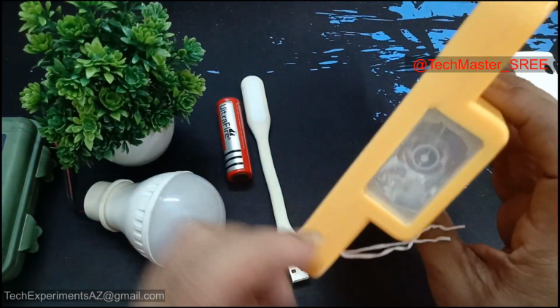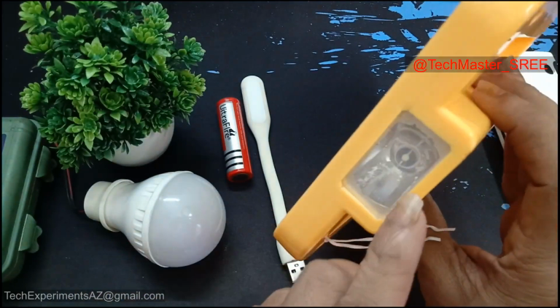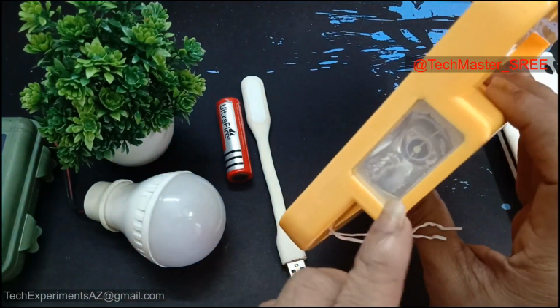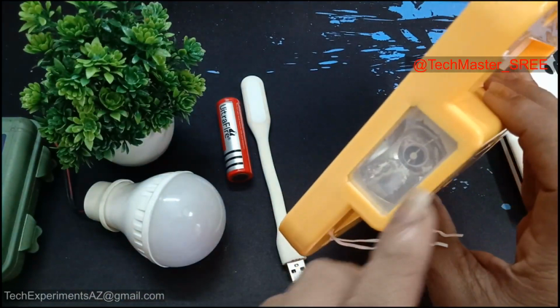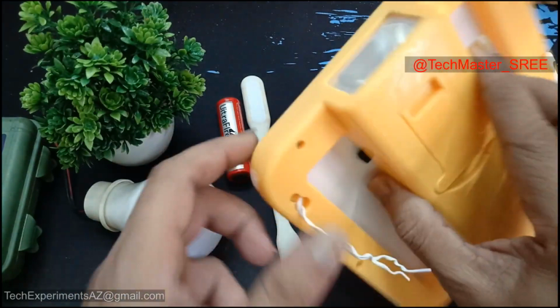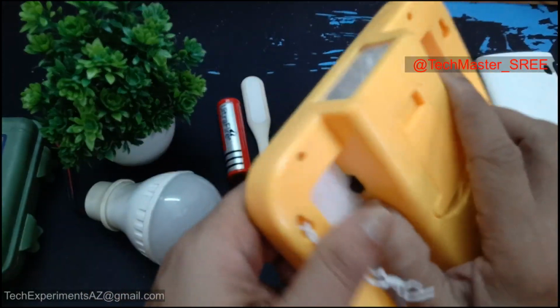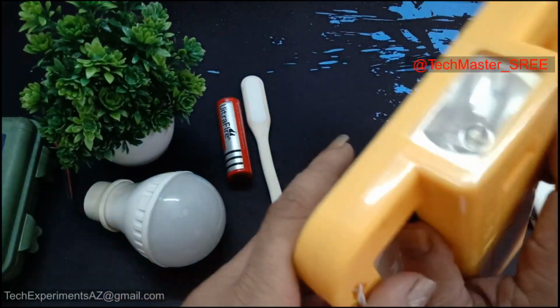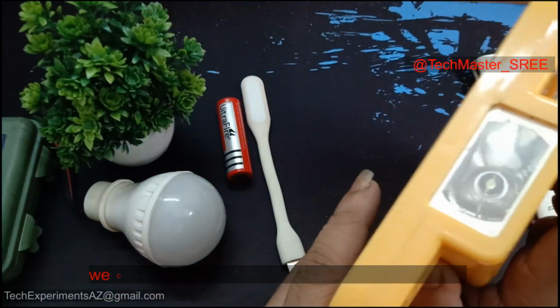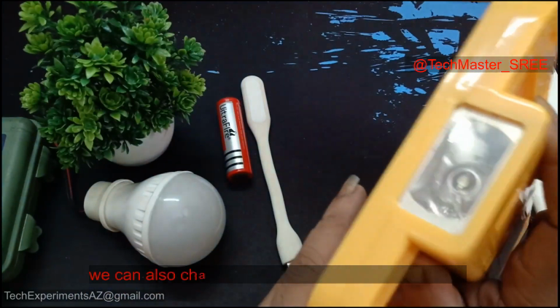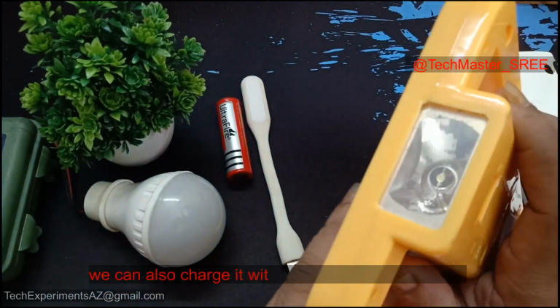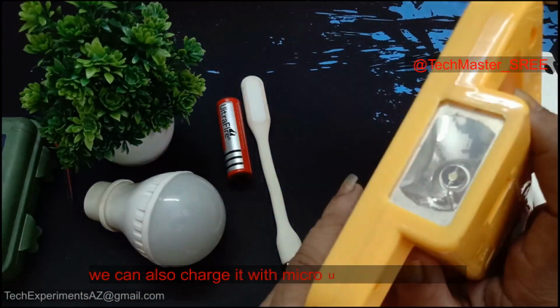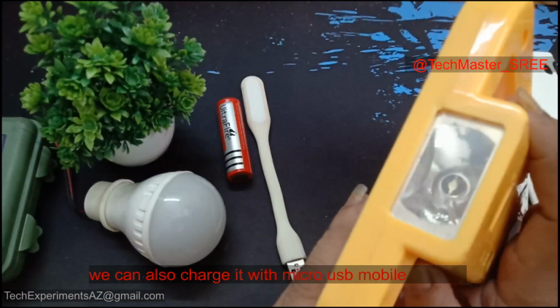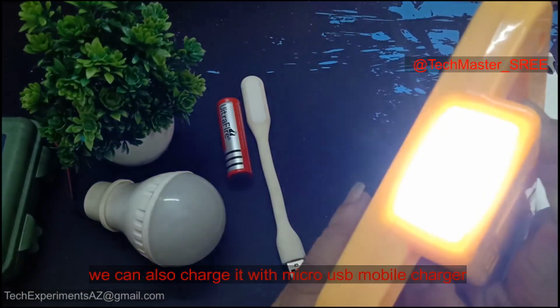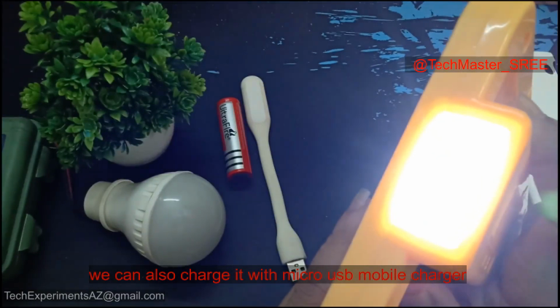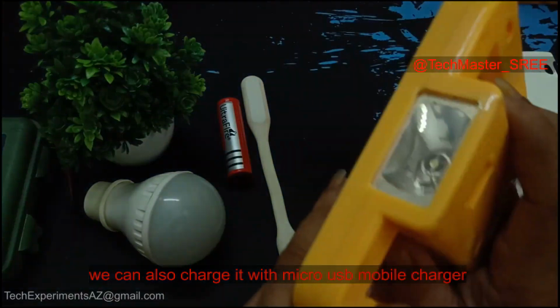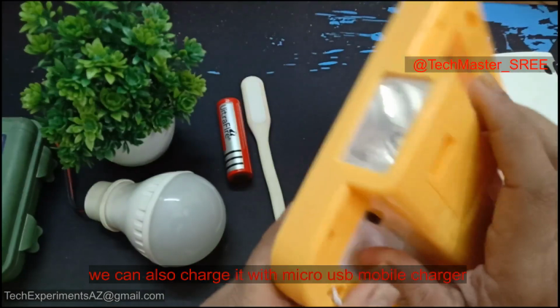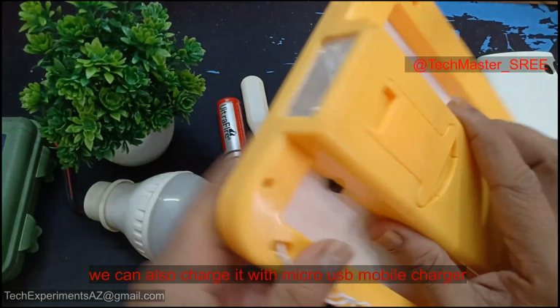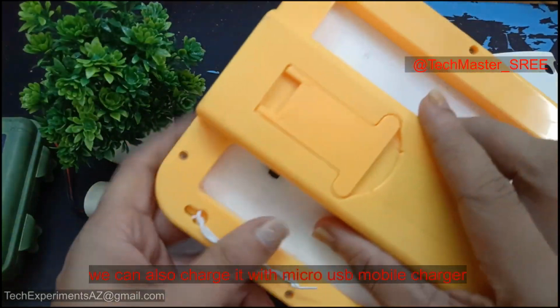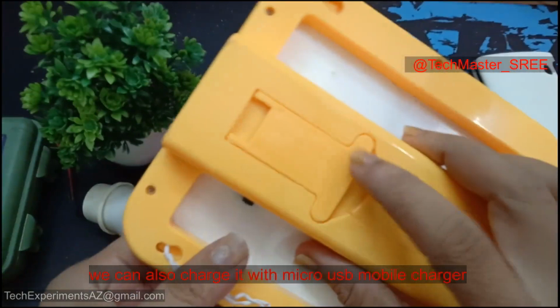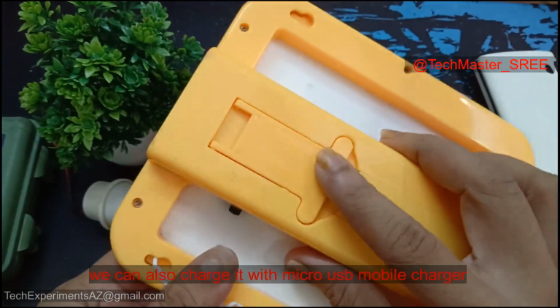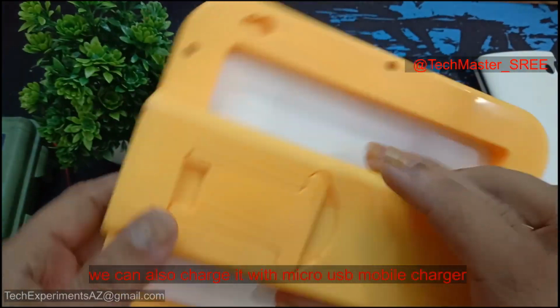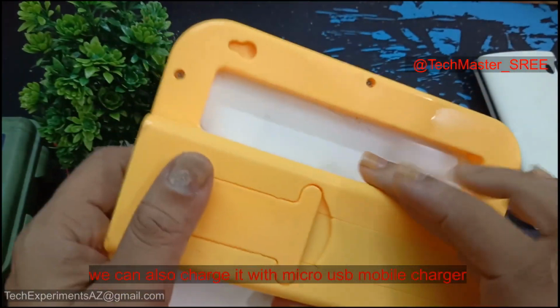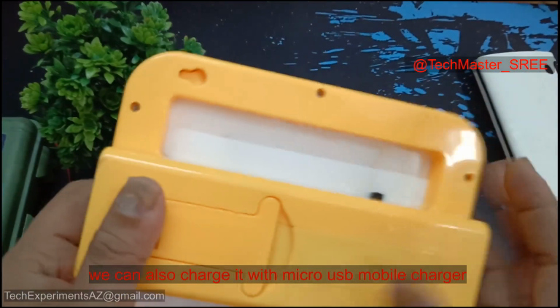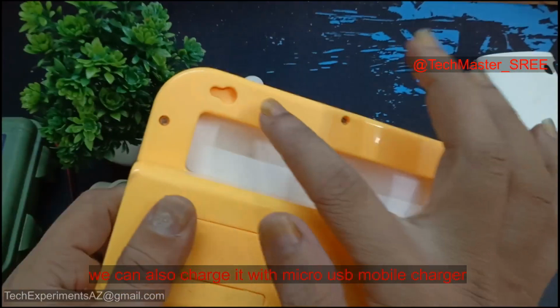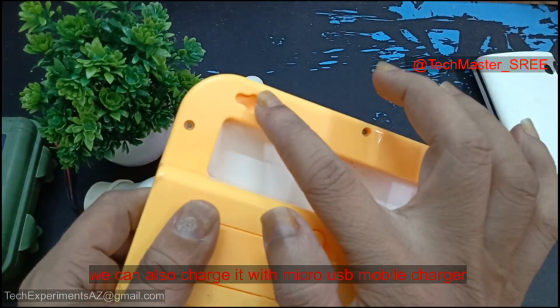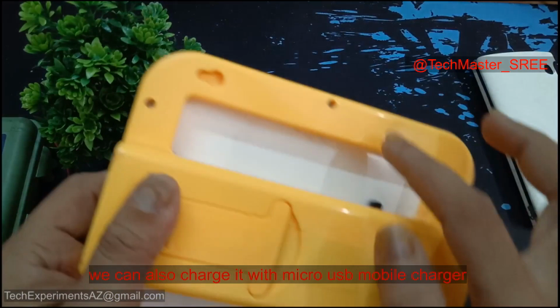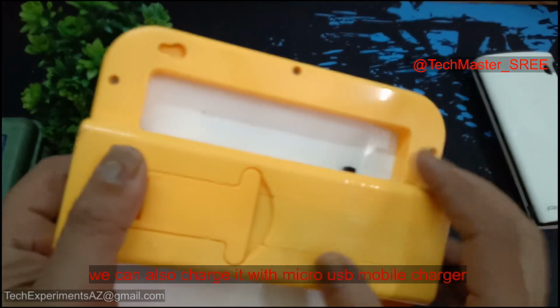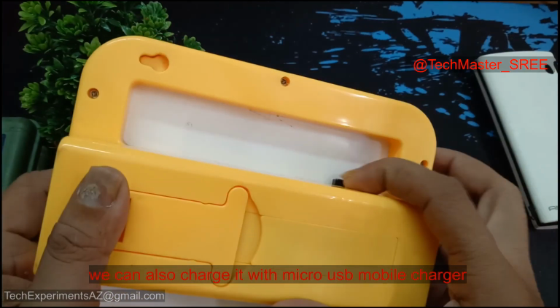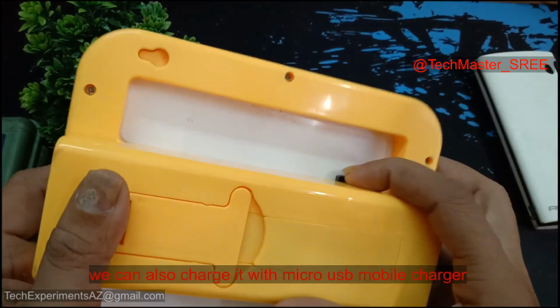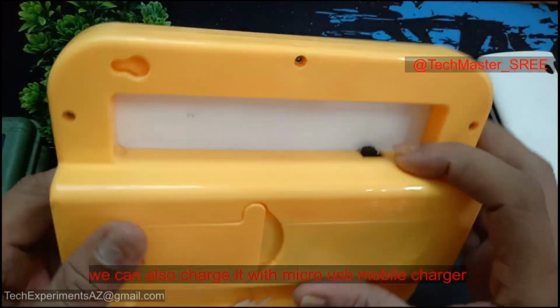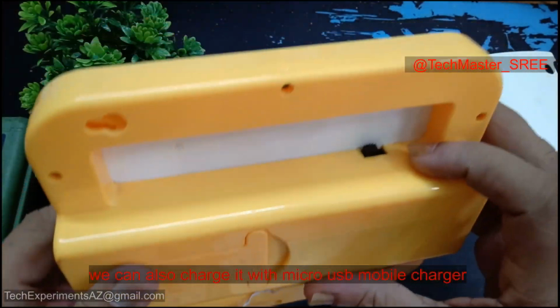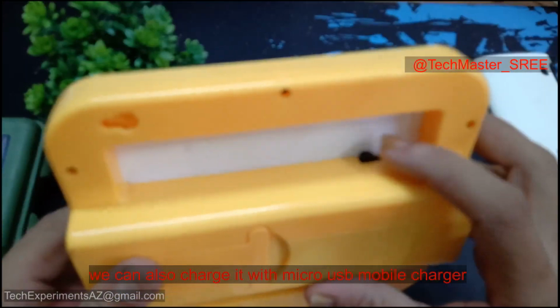Now I'm going to show you a torchlight. Now I'm going to show you a hang. Now I'm going to show you a USB on-off button.